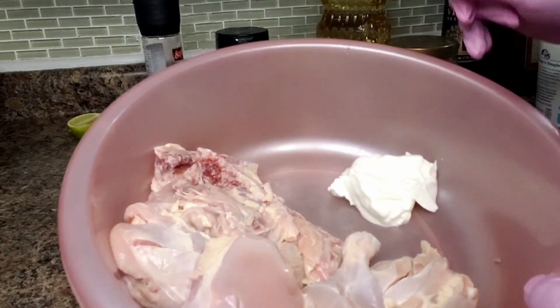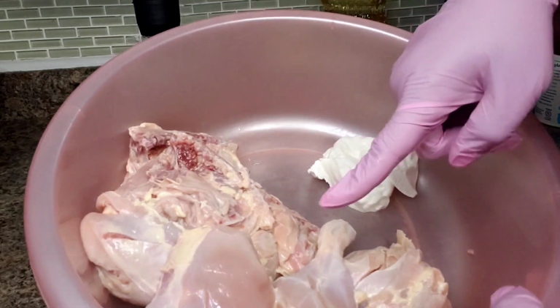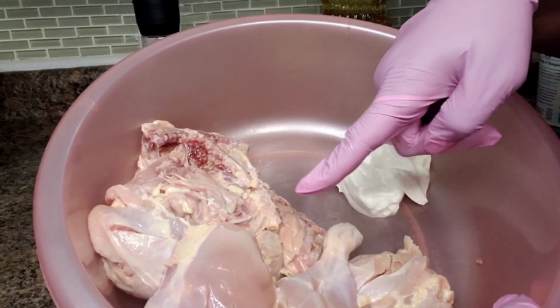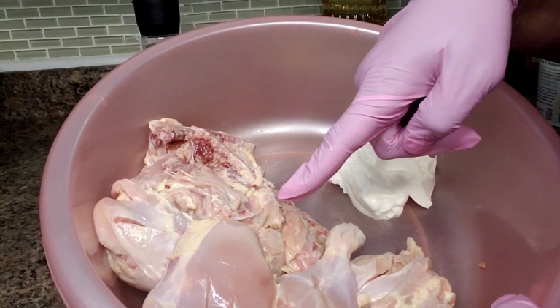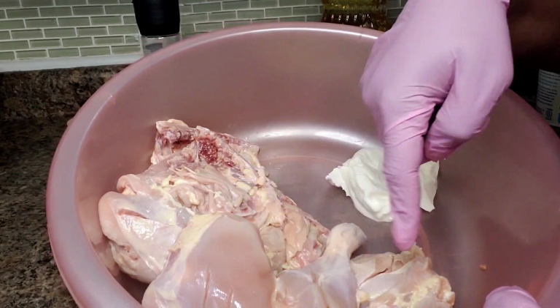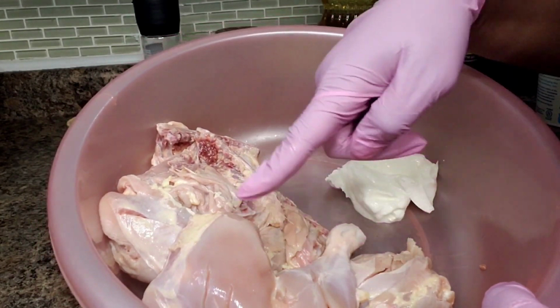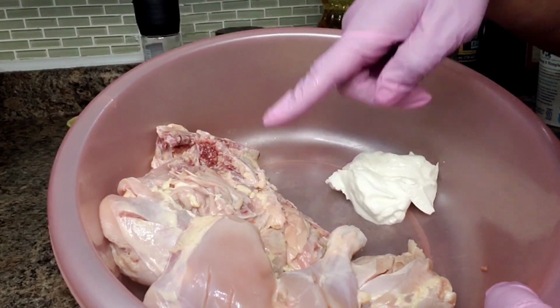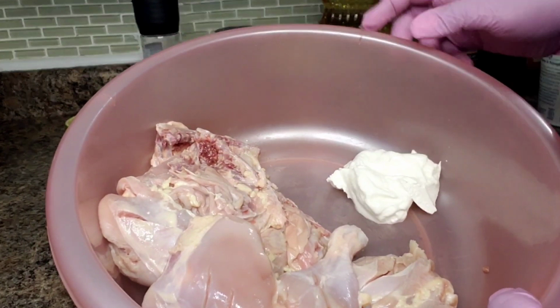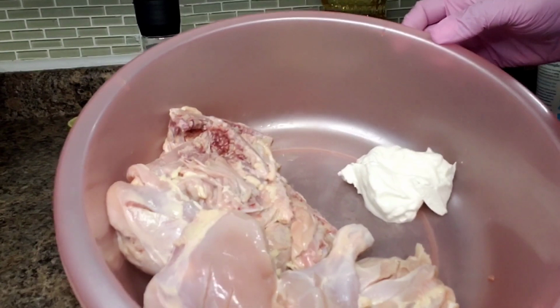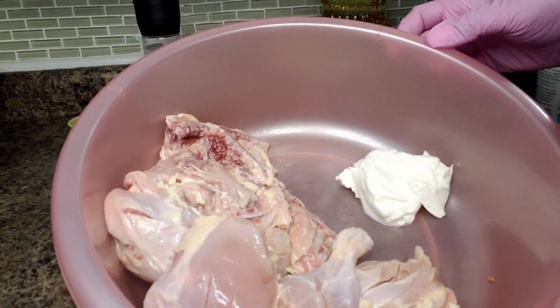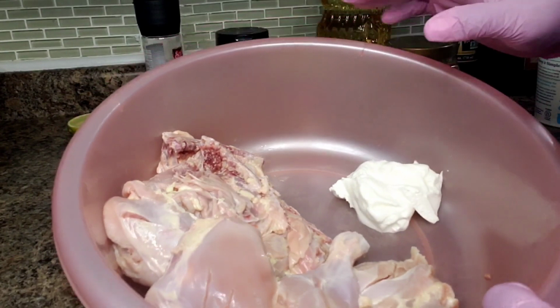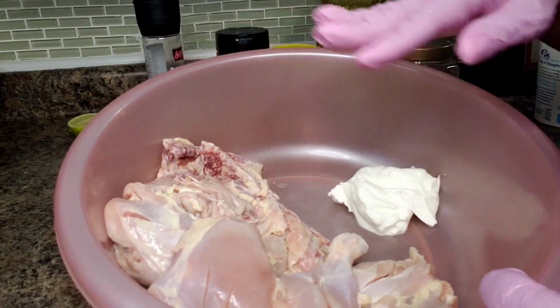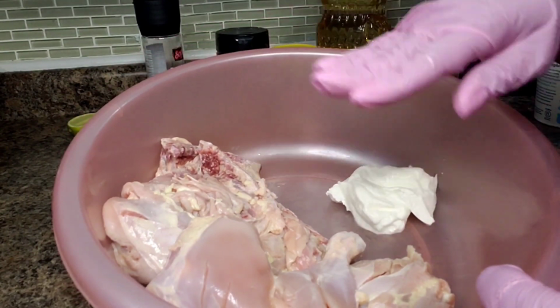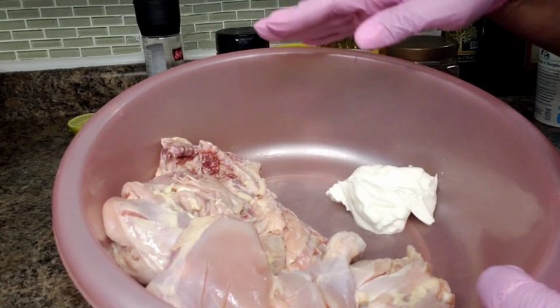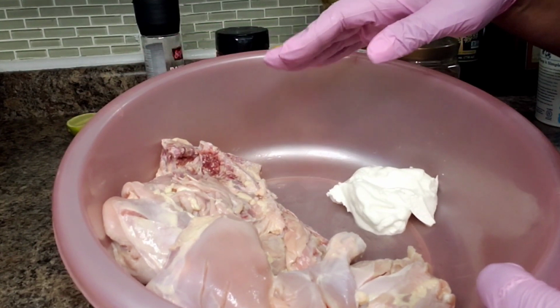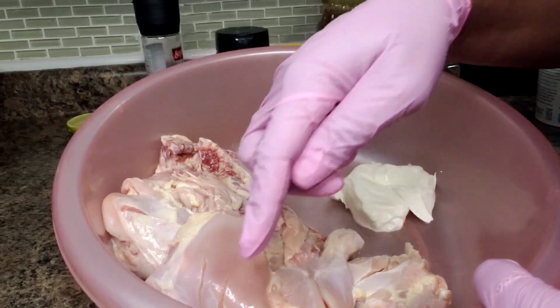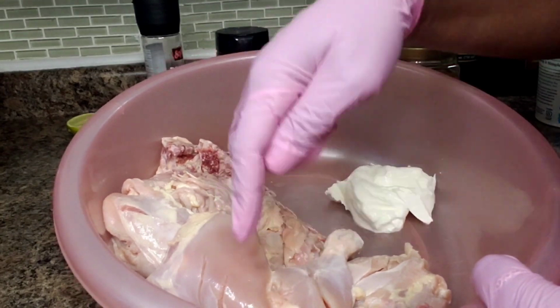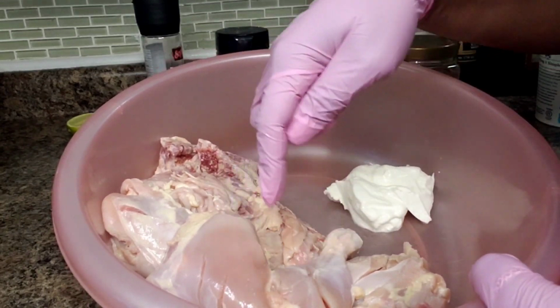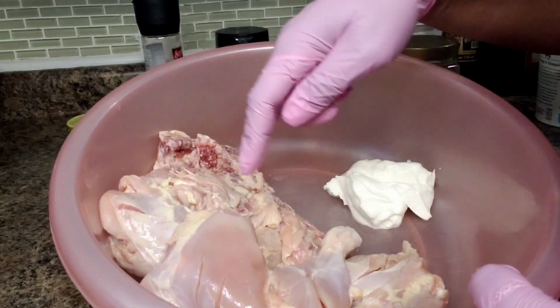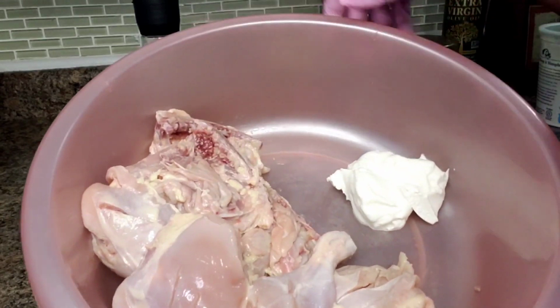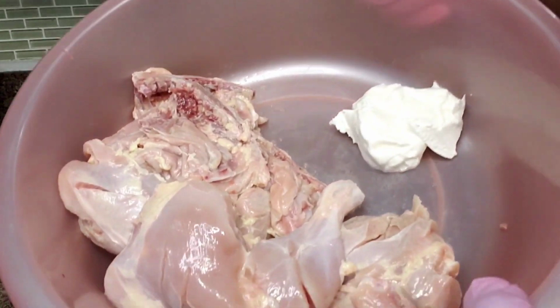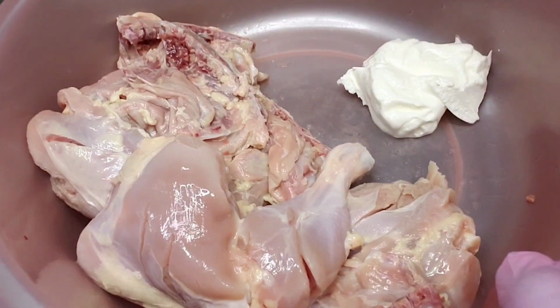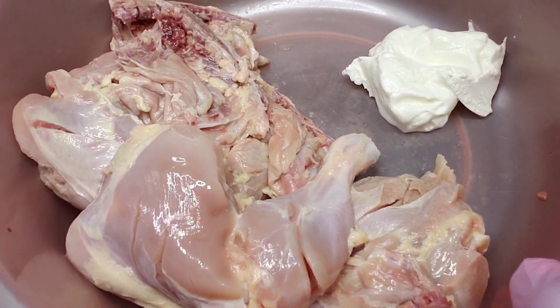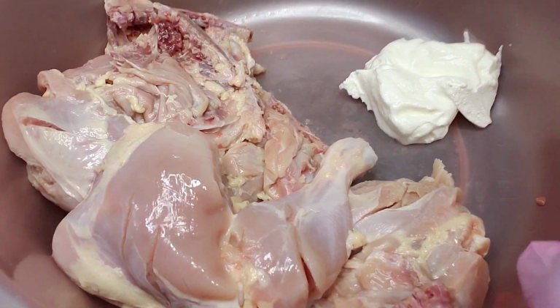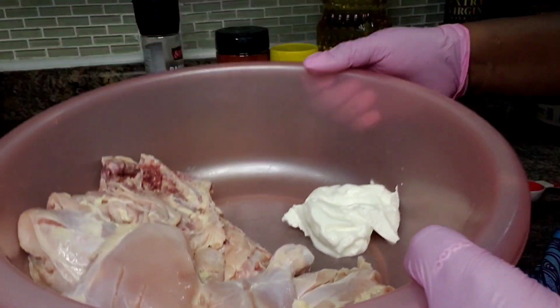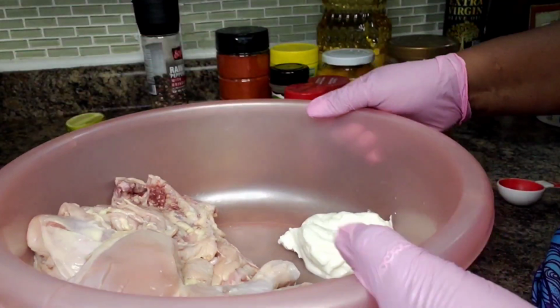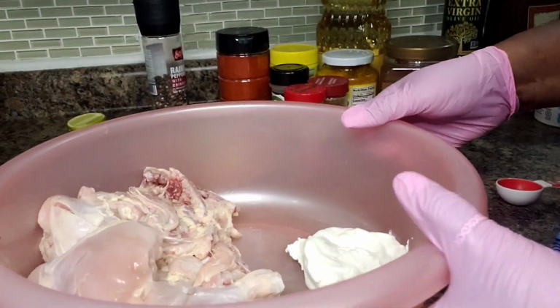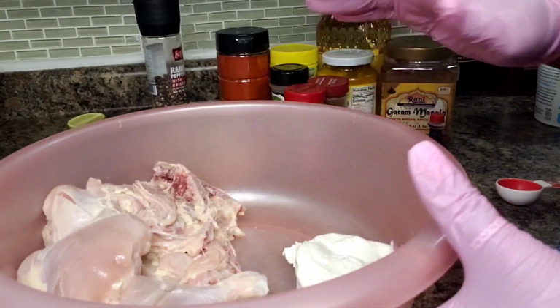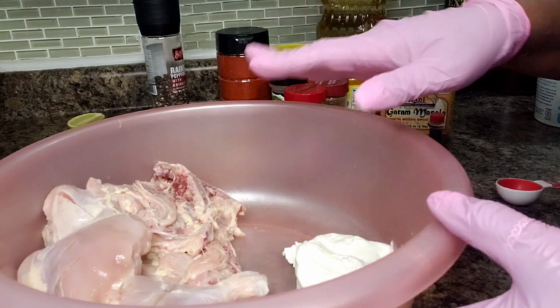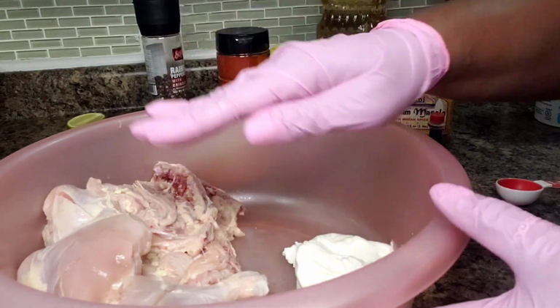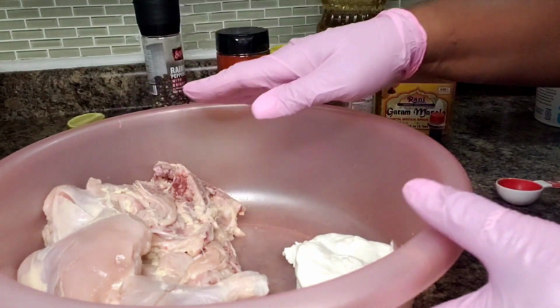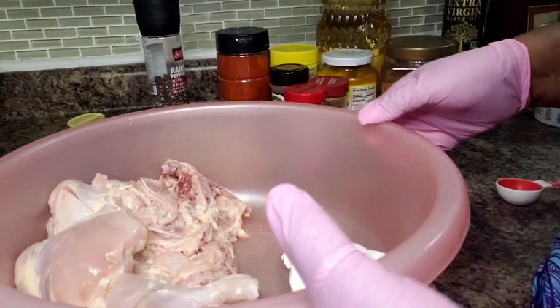In here I have five leg and thigh quarters that I've washed with lime and water, and I made some slits on them. They're washed and I dried them all.